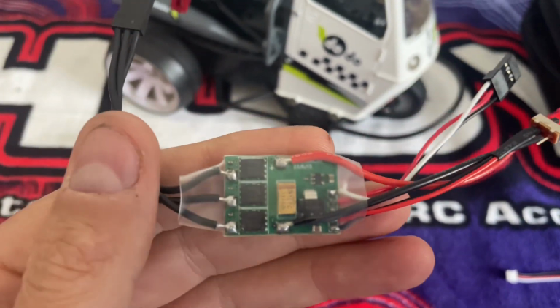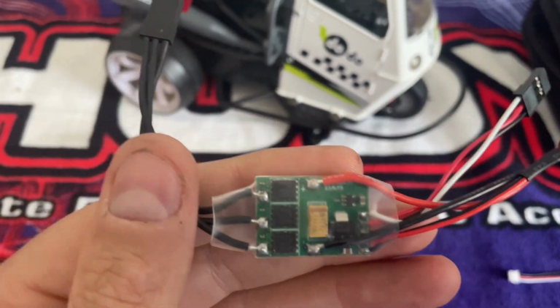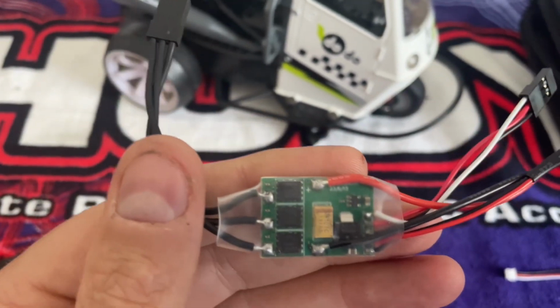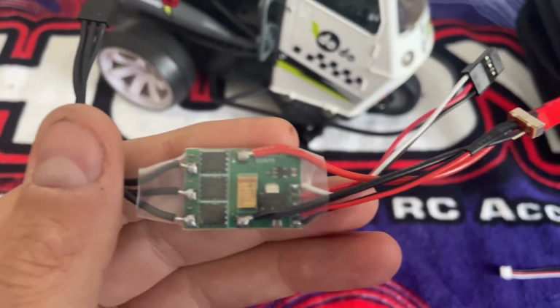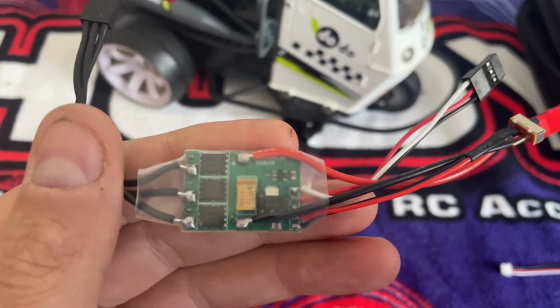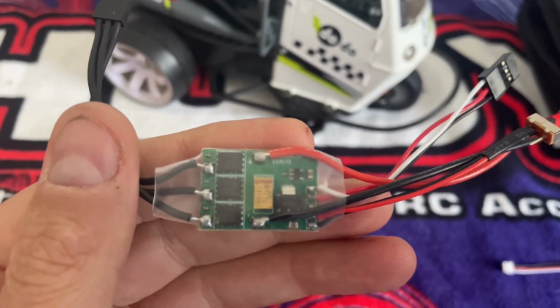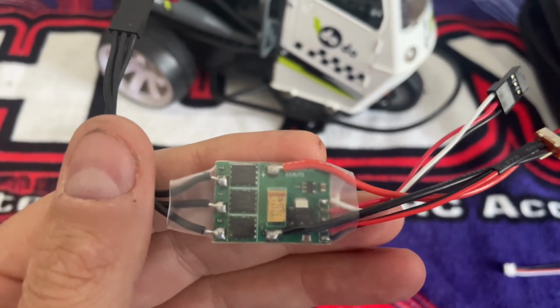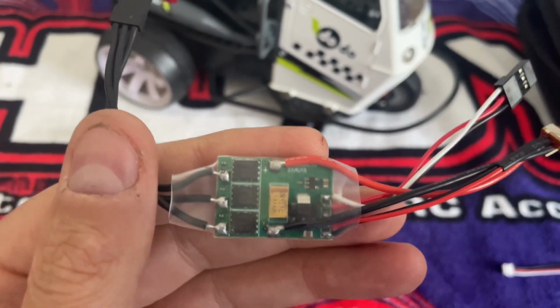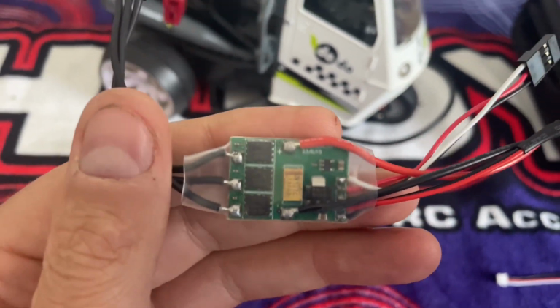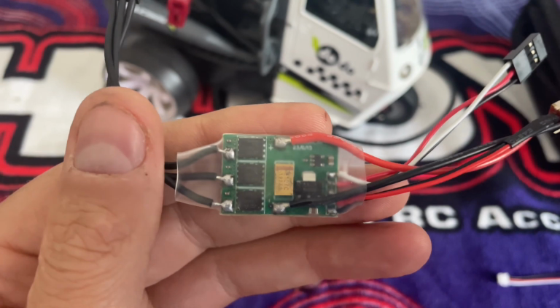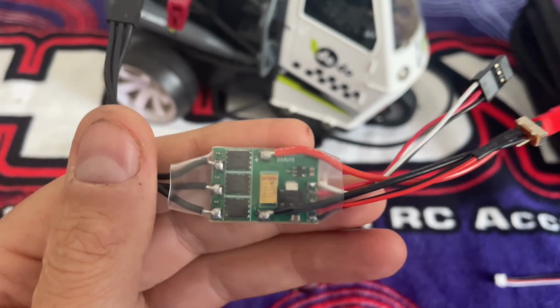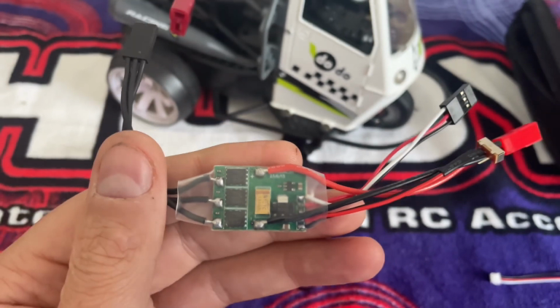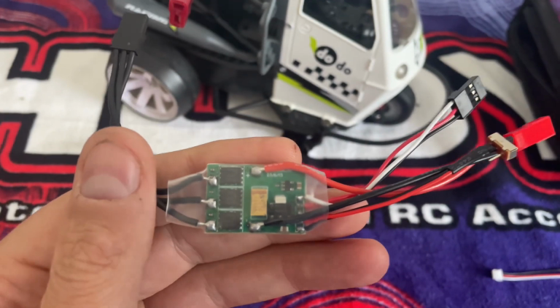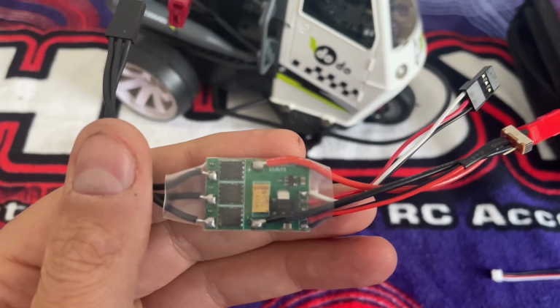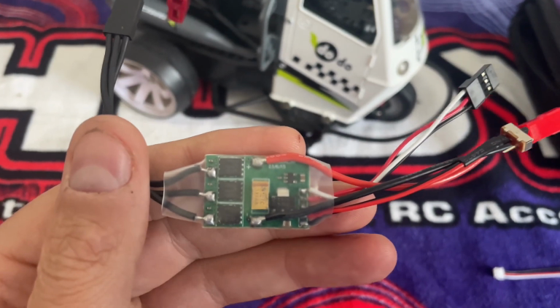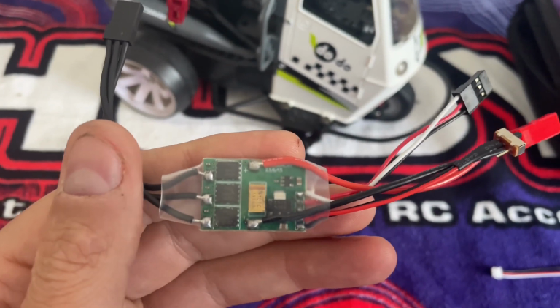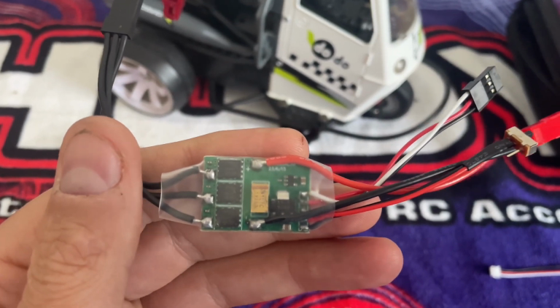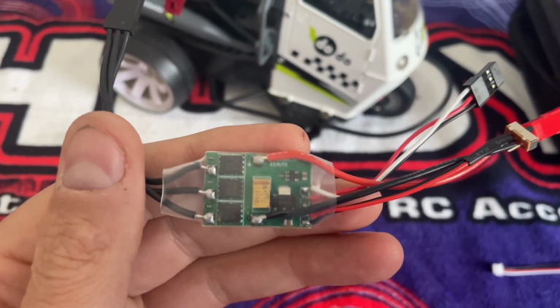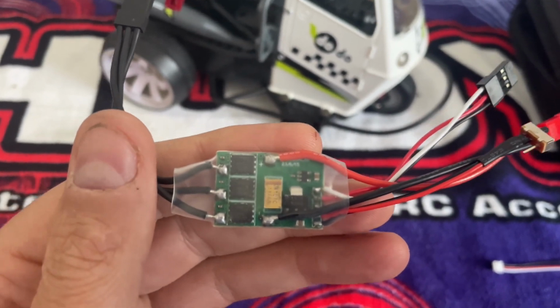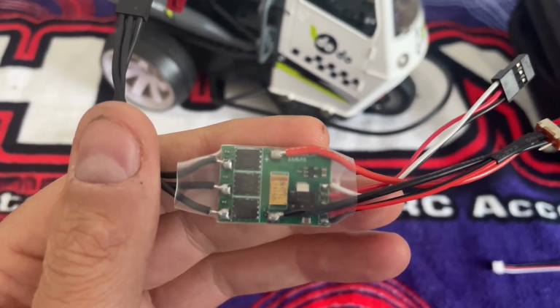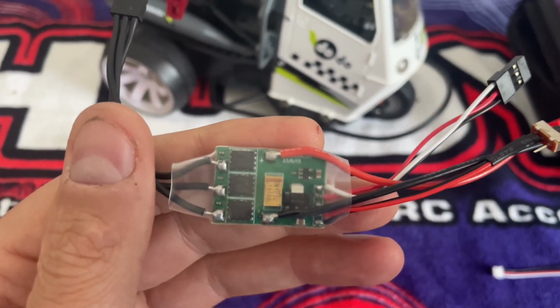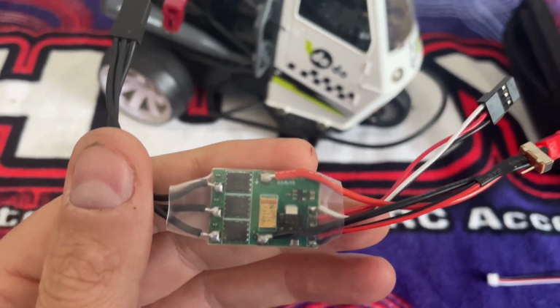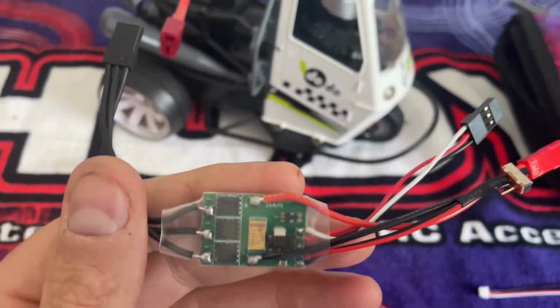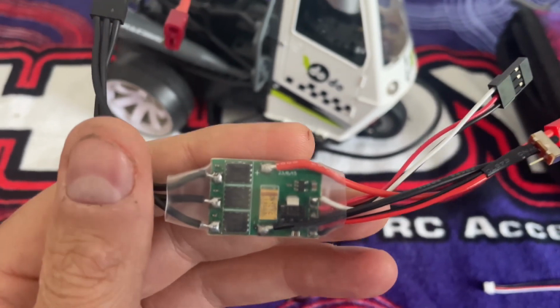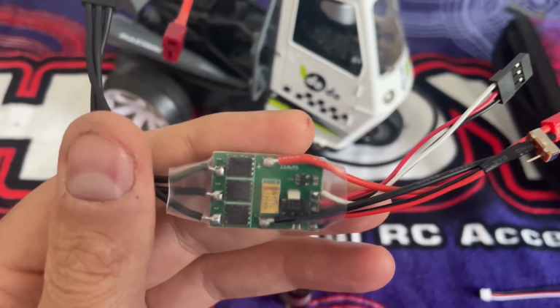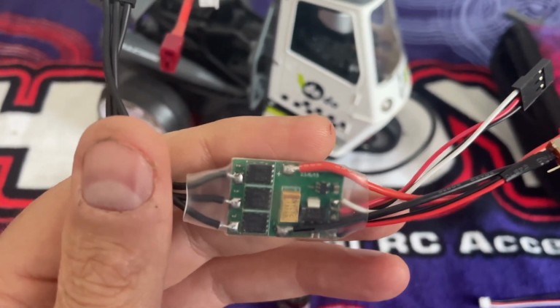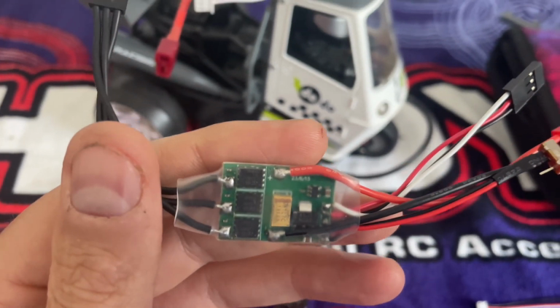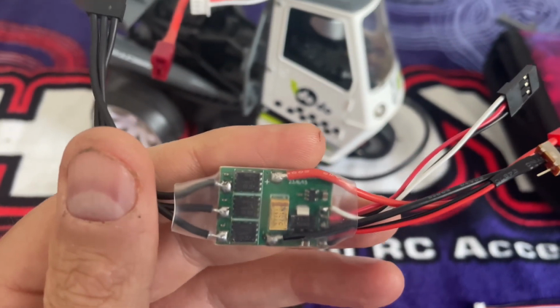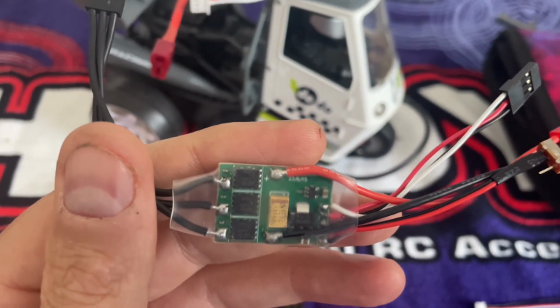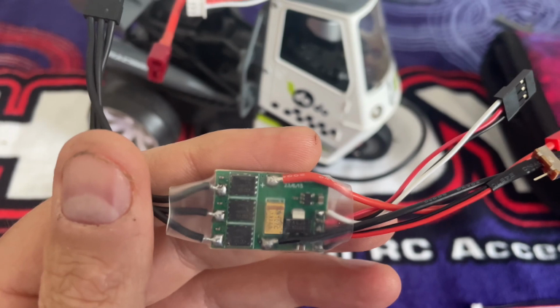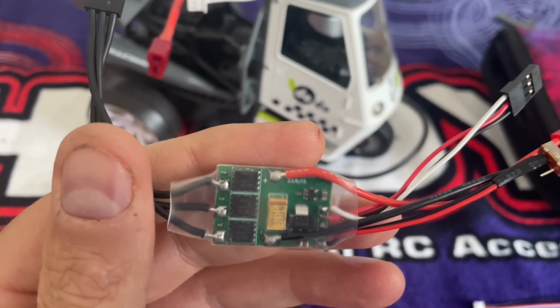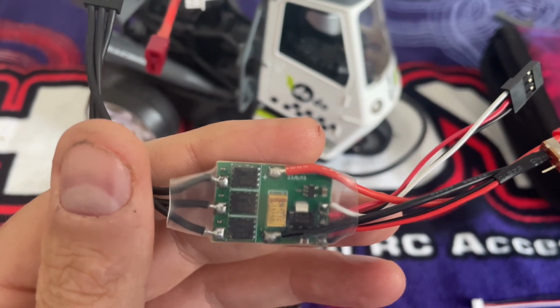But this is where we're going now, so I'm going to start stripping it back down again and bring you back when I've got something exciting to show you.